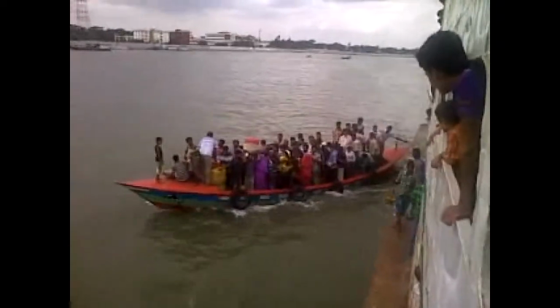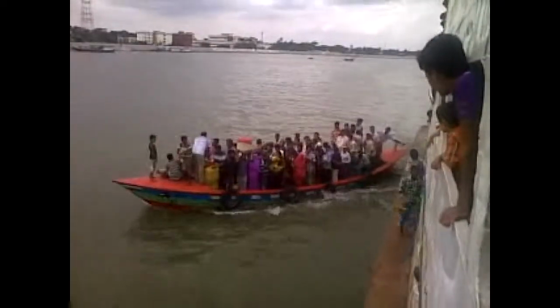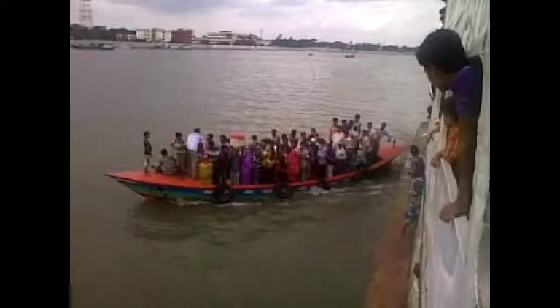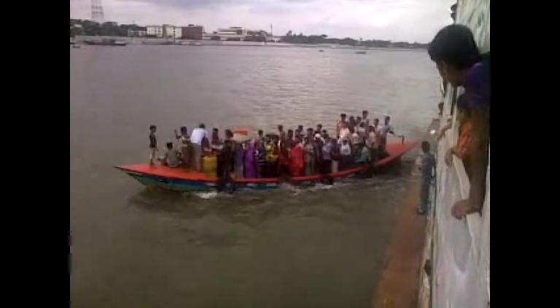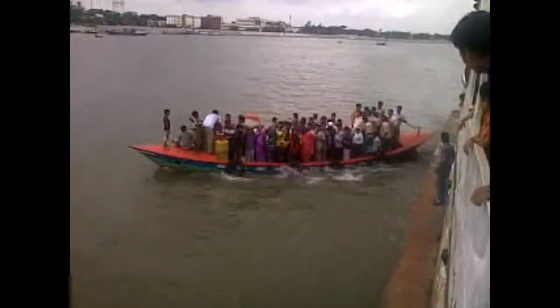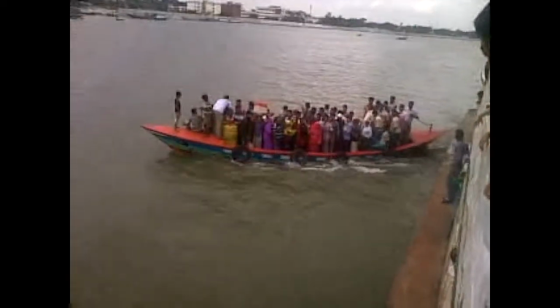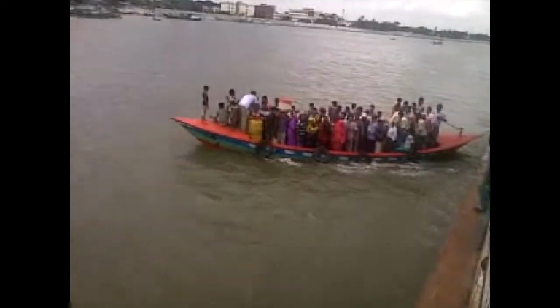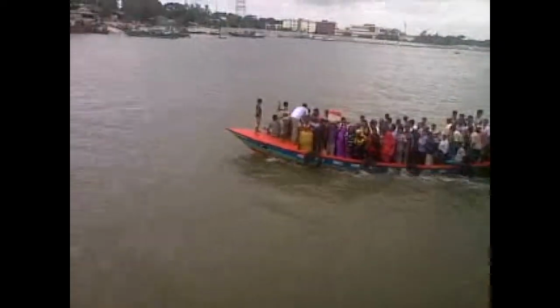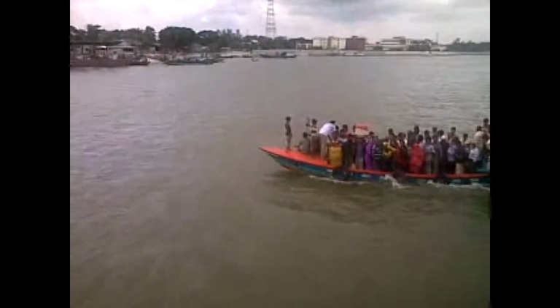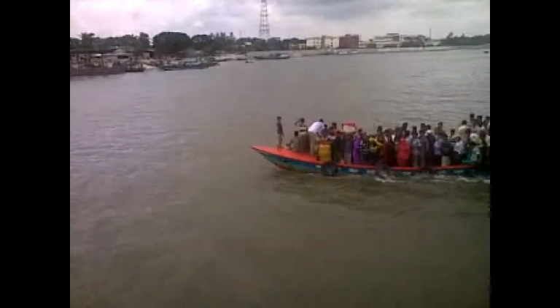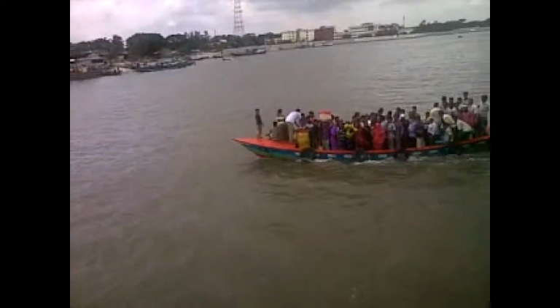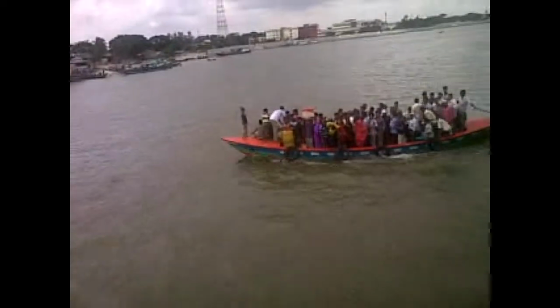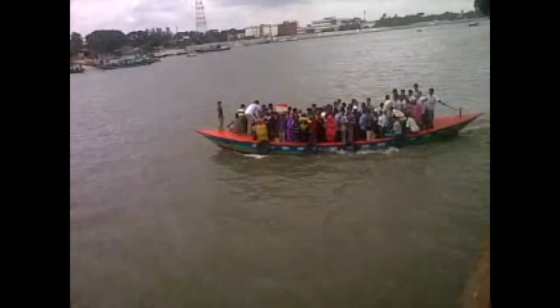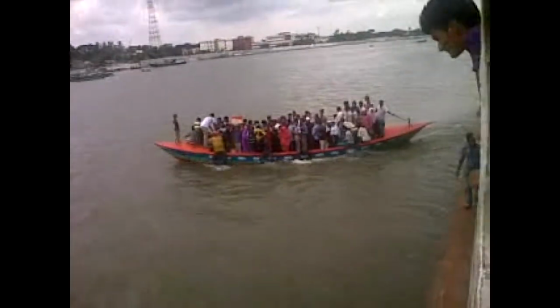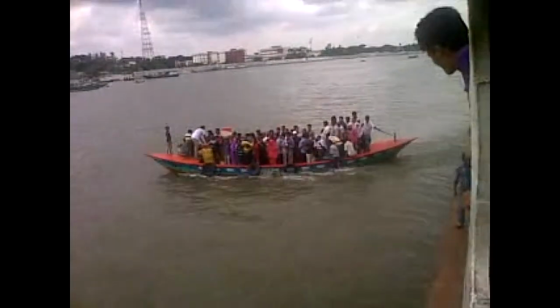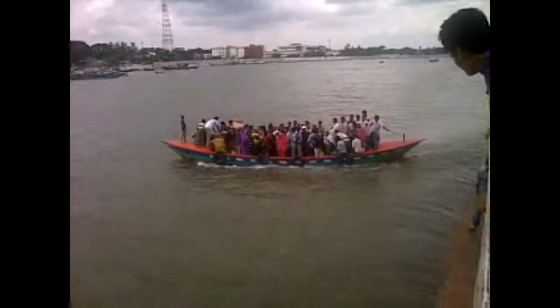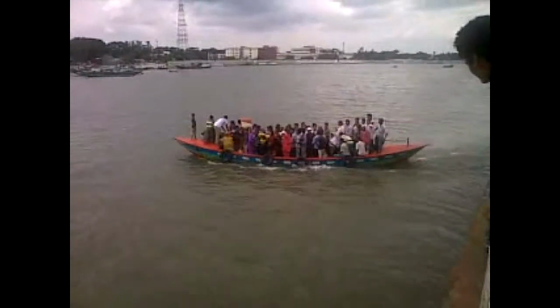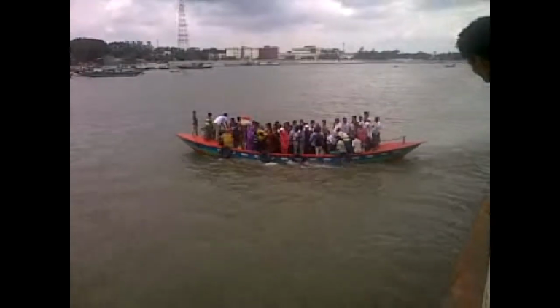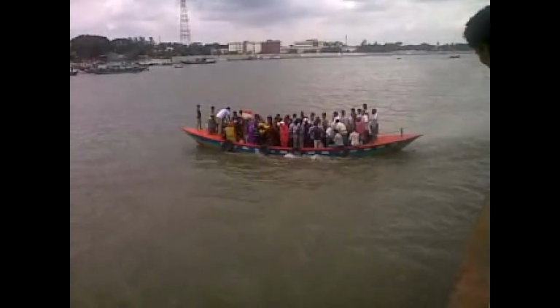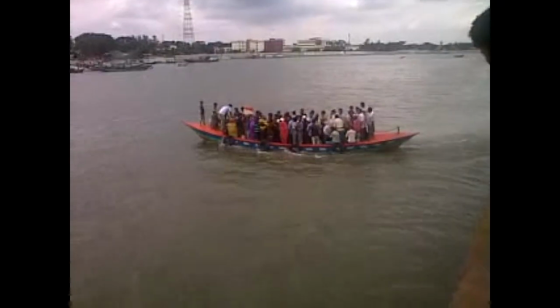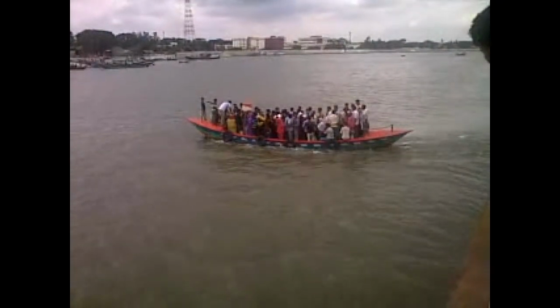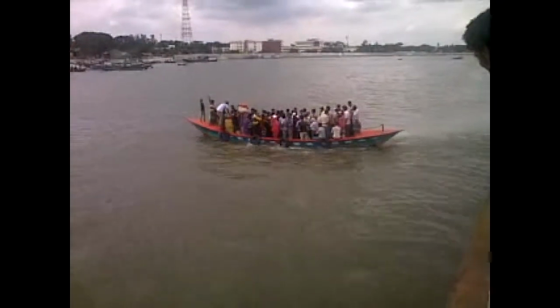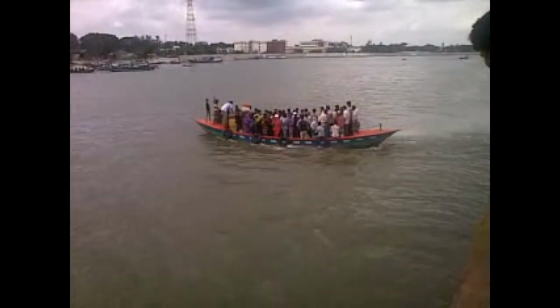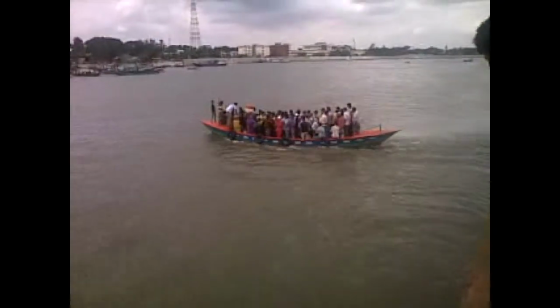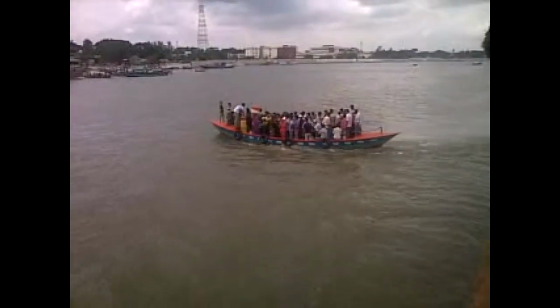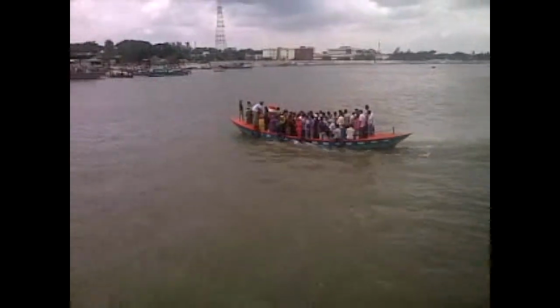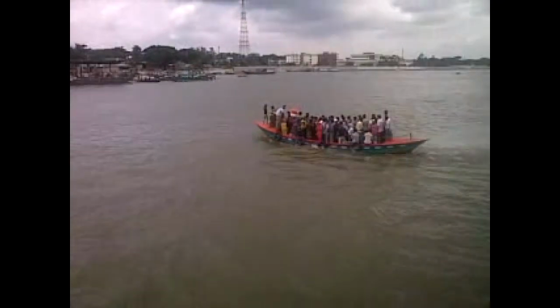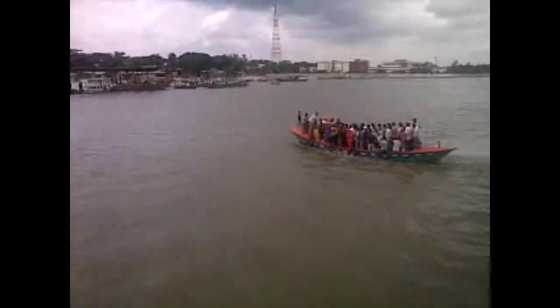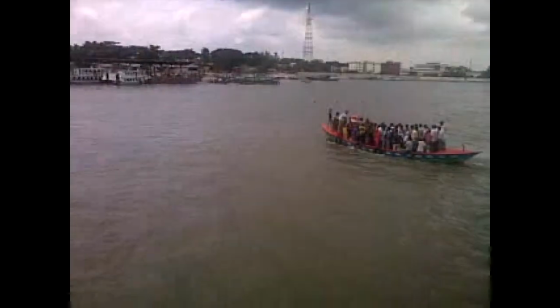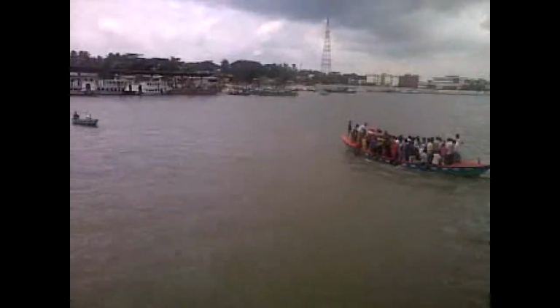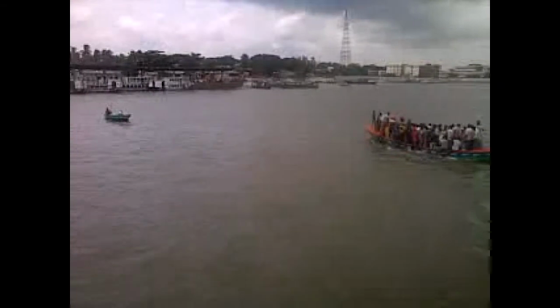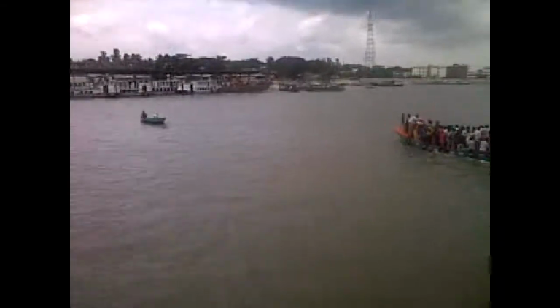Here is a recording which shows that in the mid-river there is a transfer of passengers from a mother ship to a smaller vessel, which in some cases may be dangerous too.